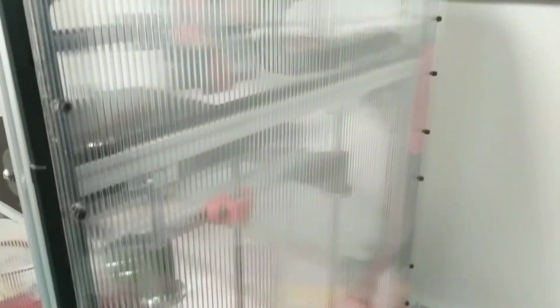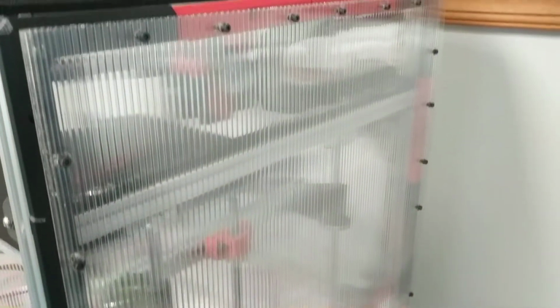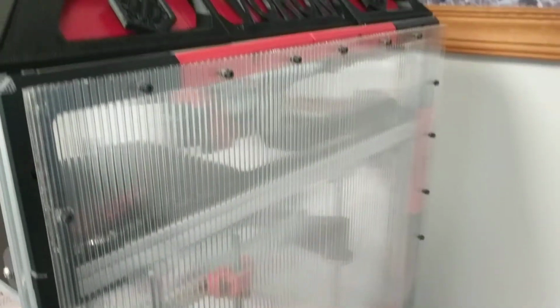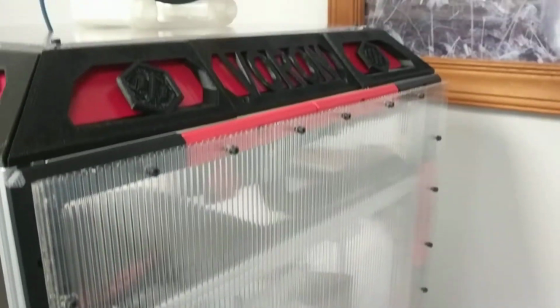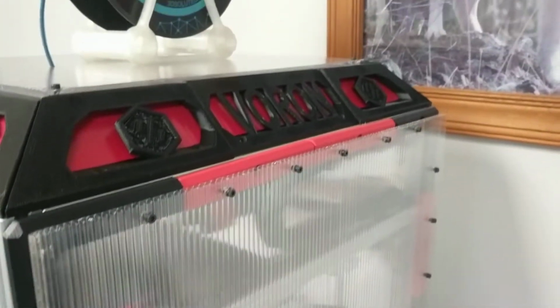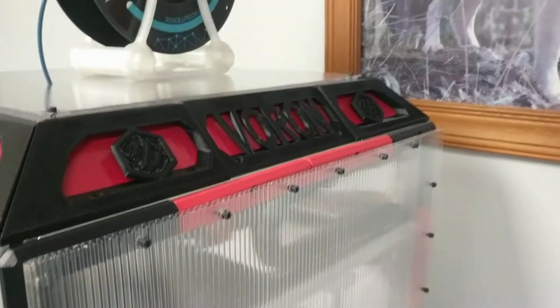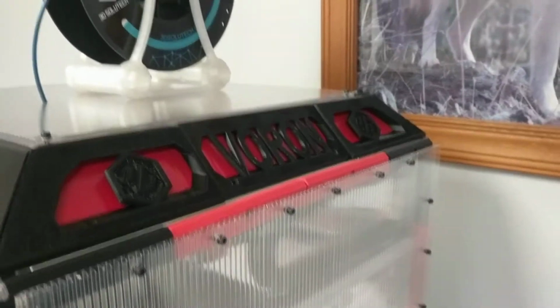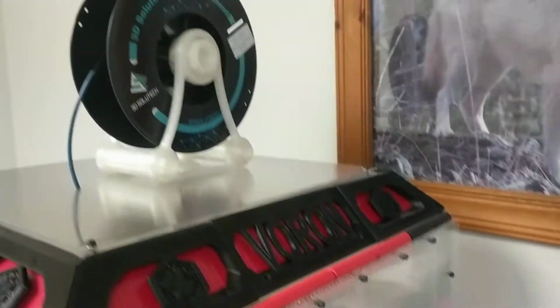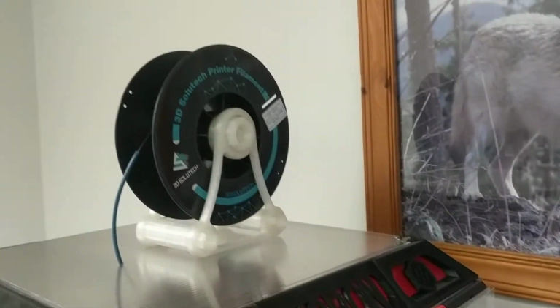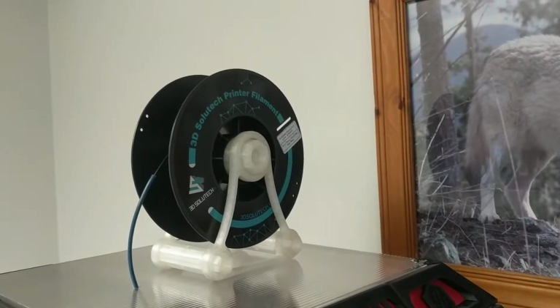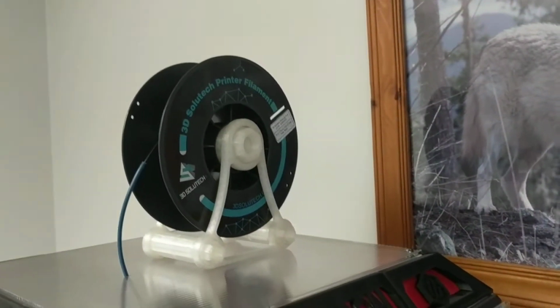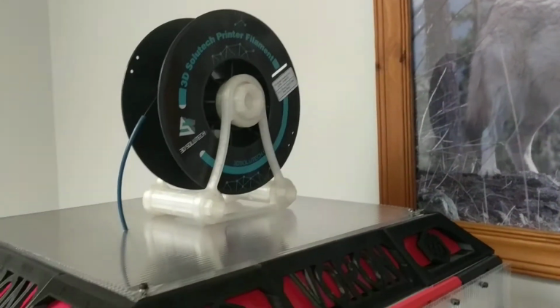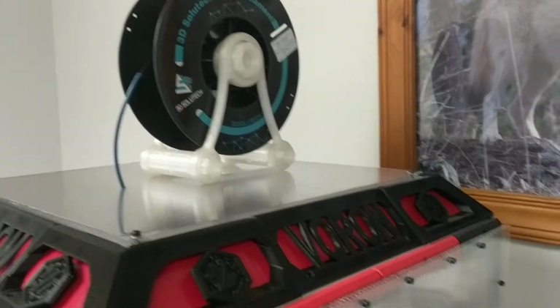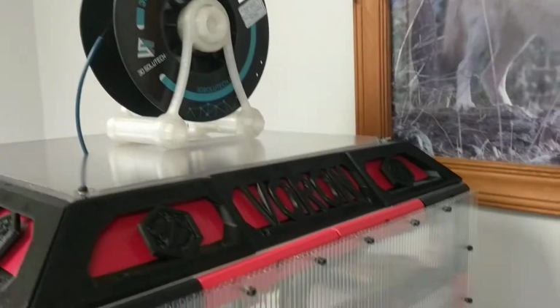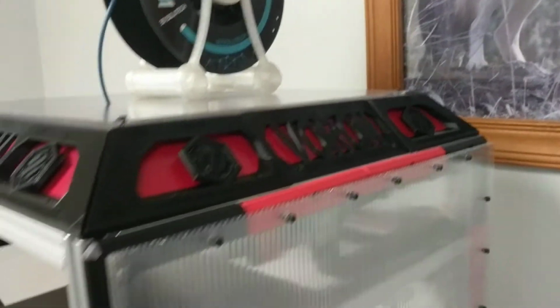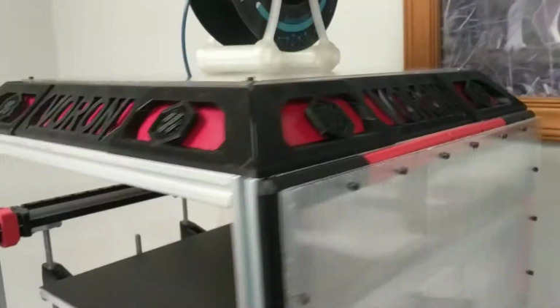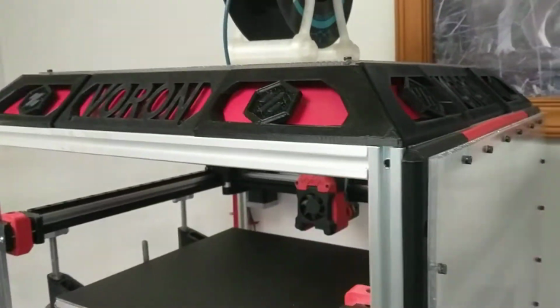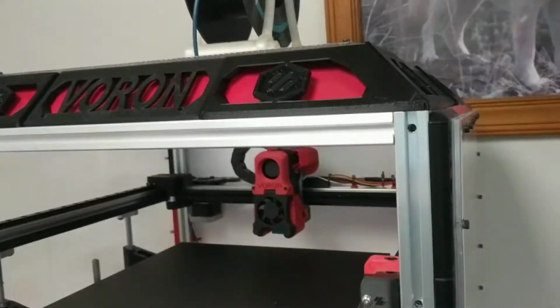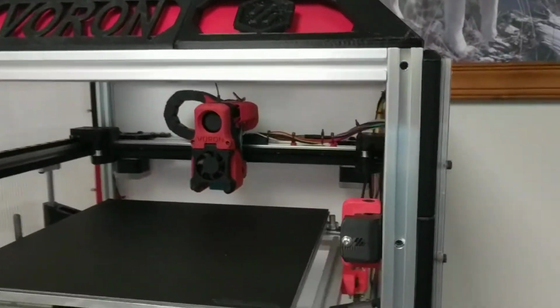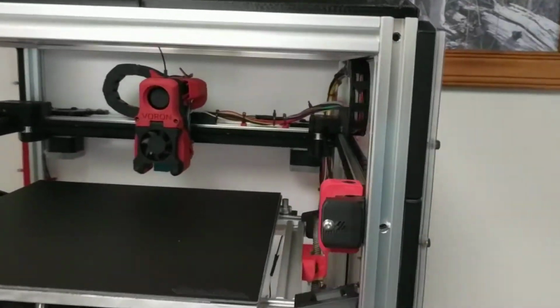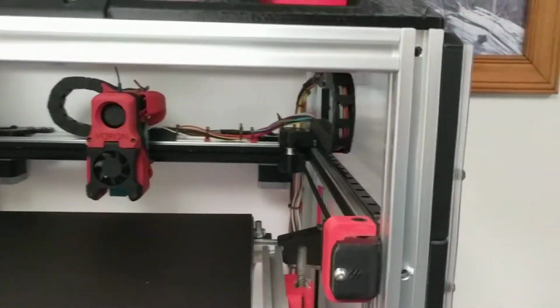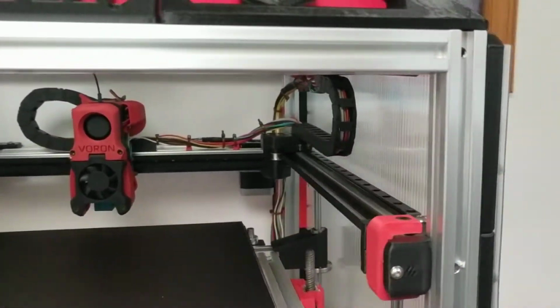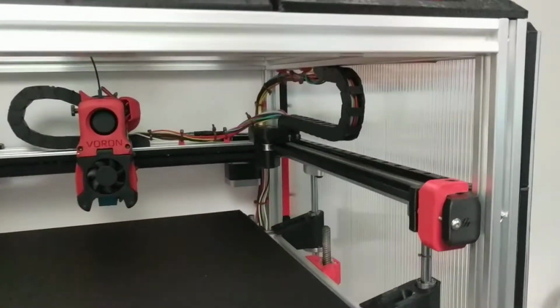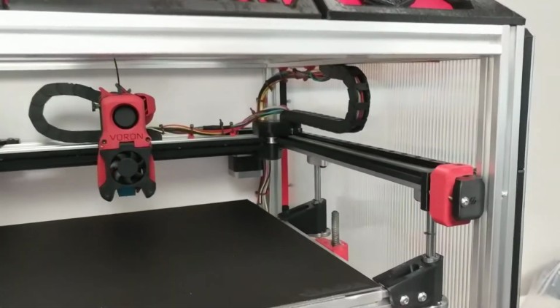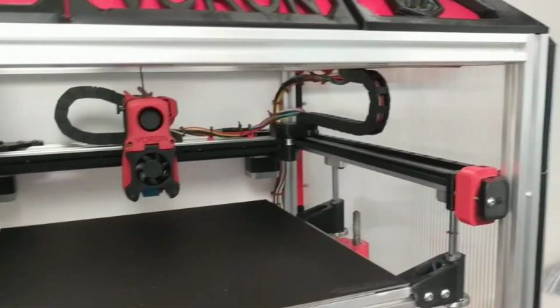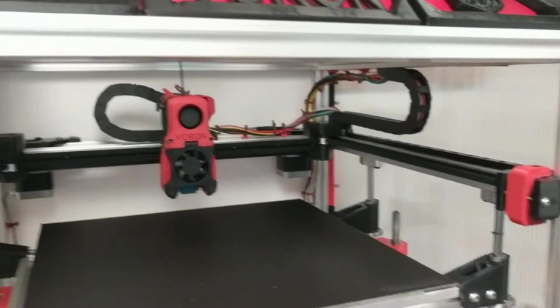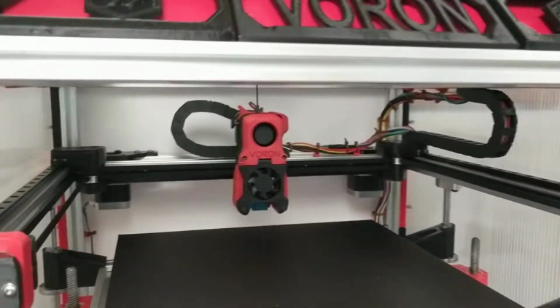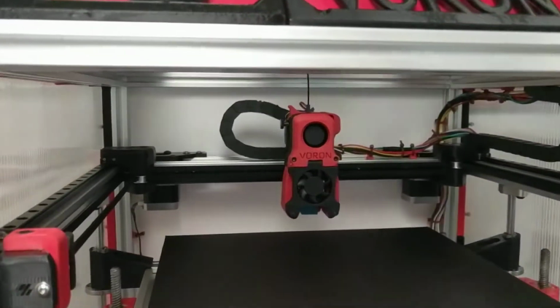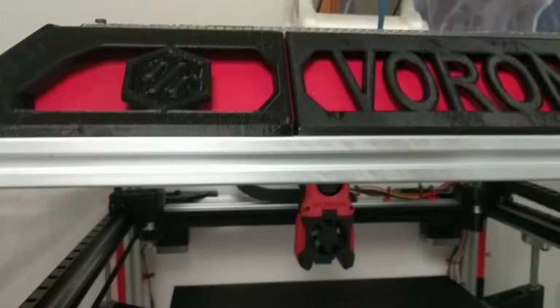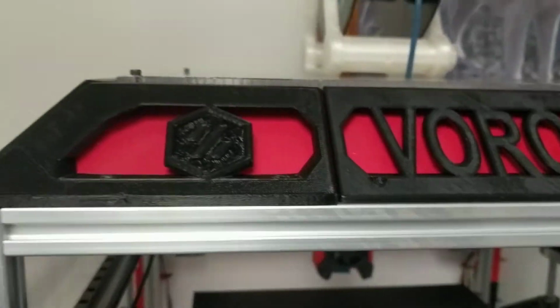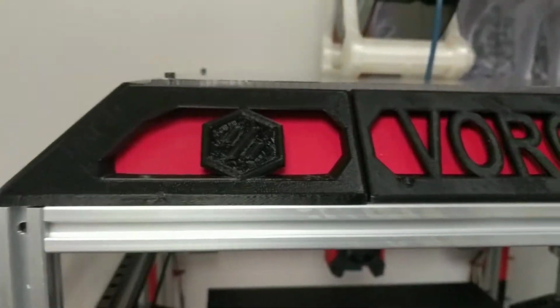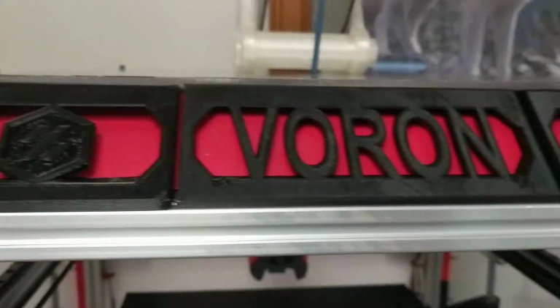I purchased all the parts, printed all the necessary pieces, and designed and printed the top up here.